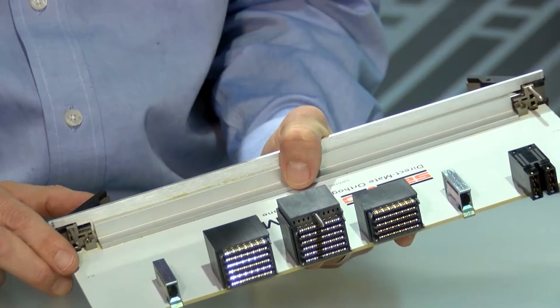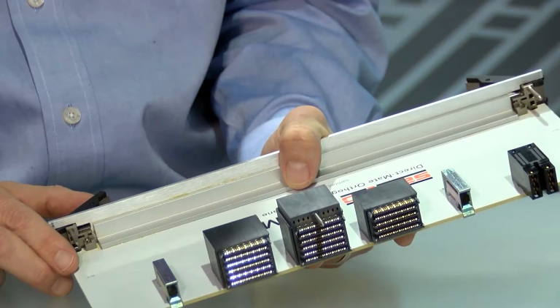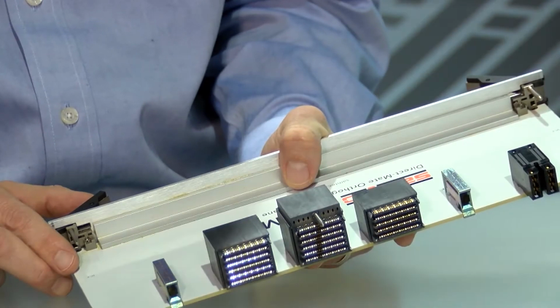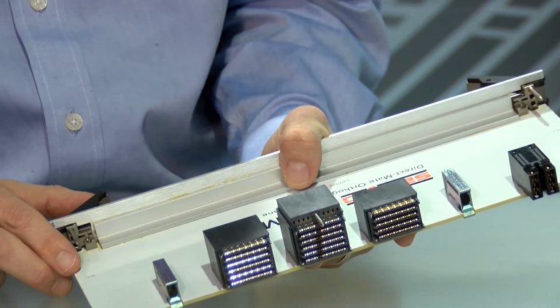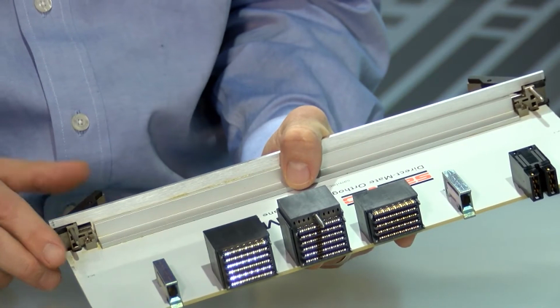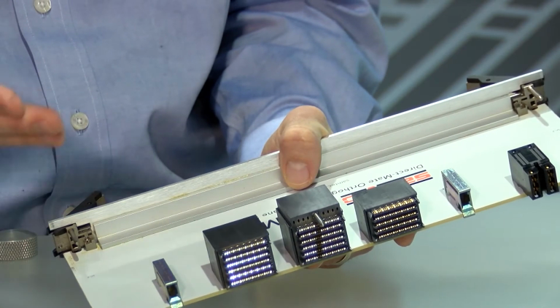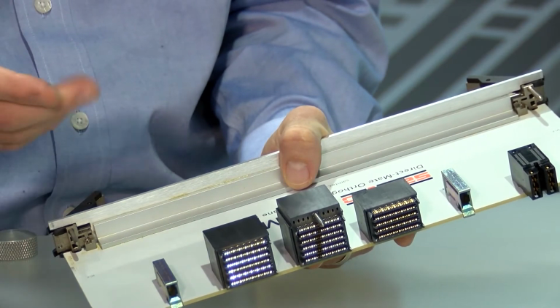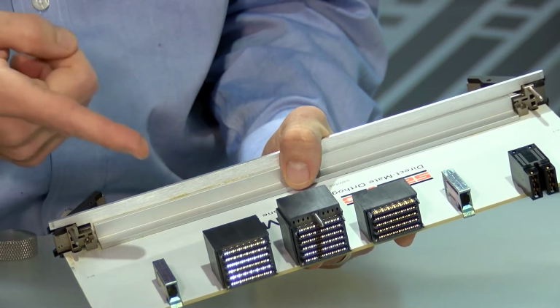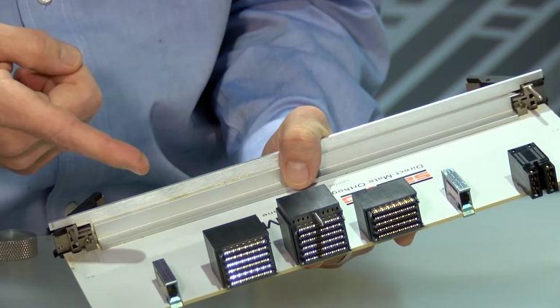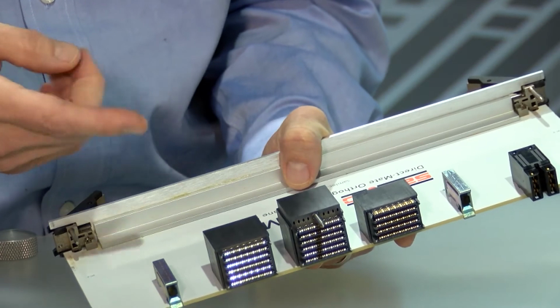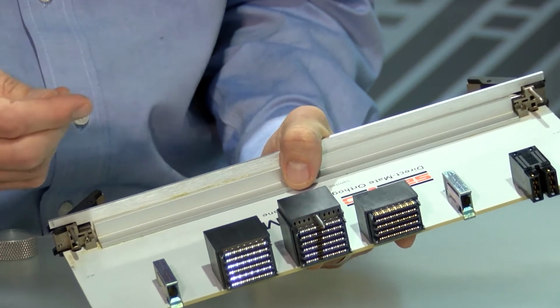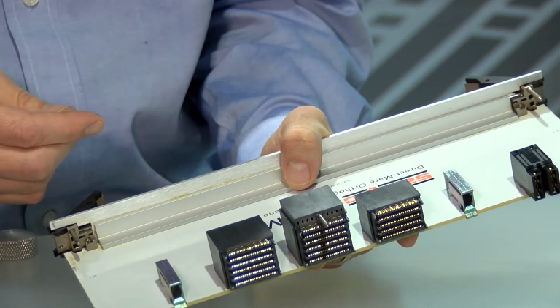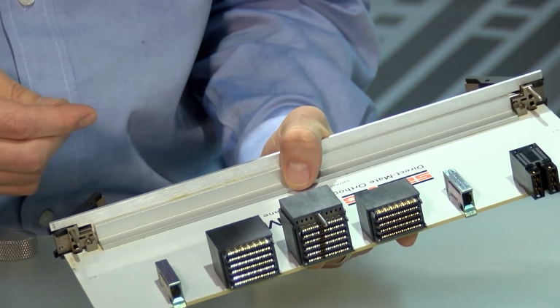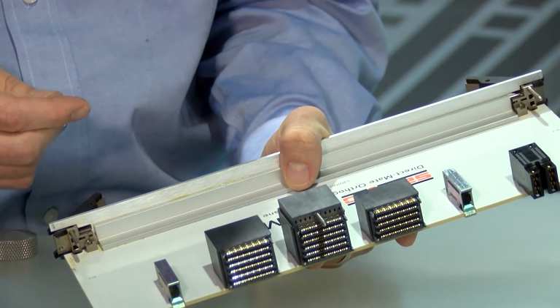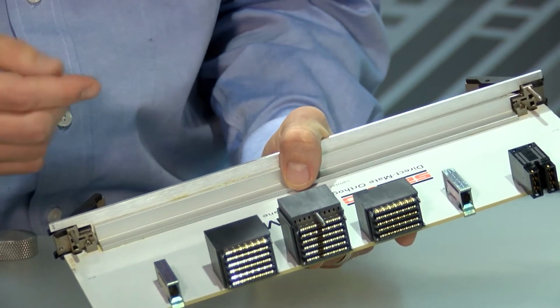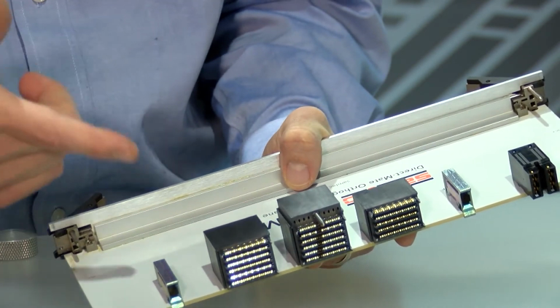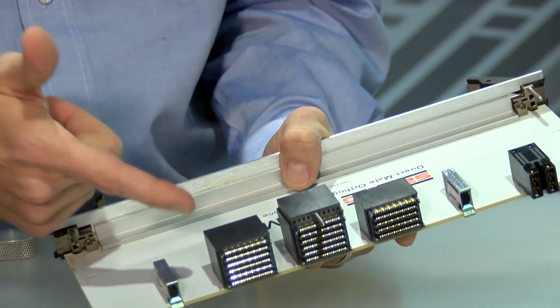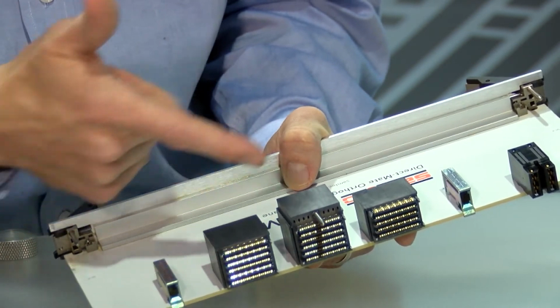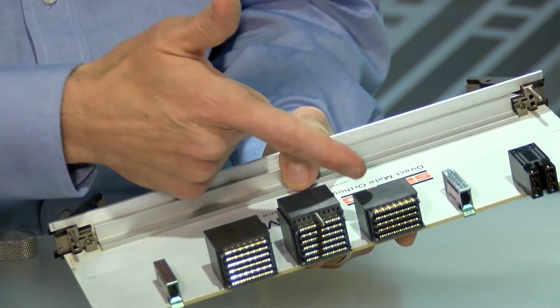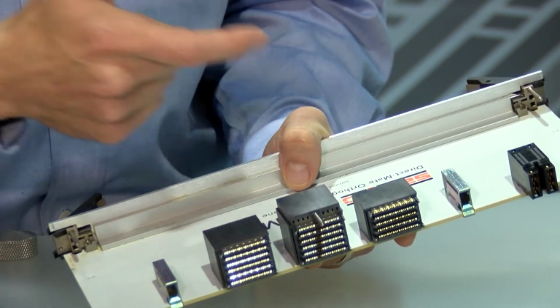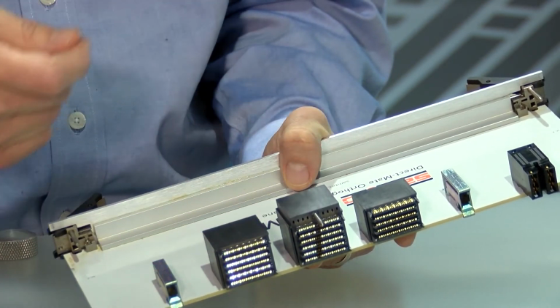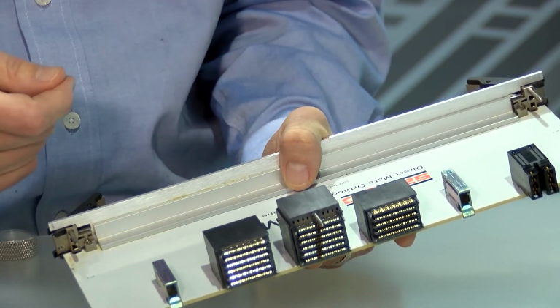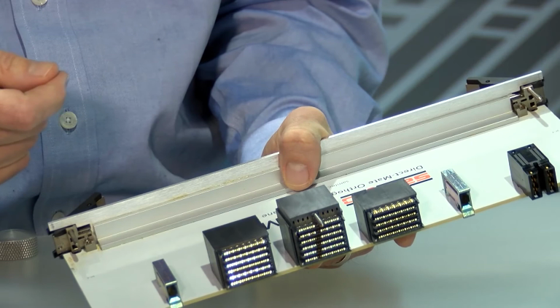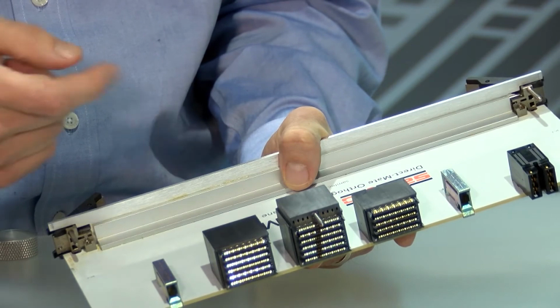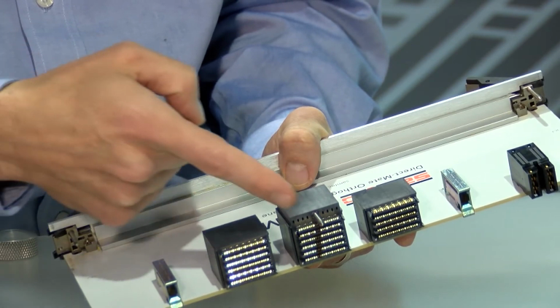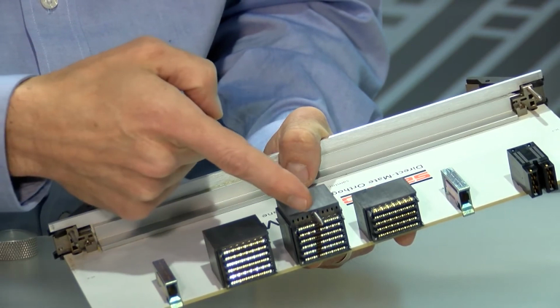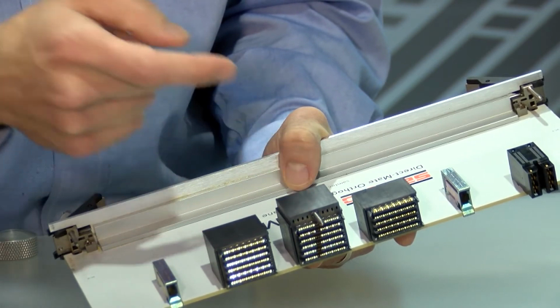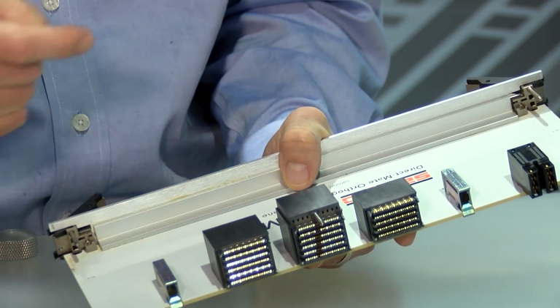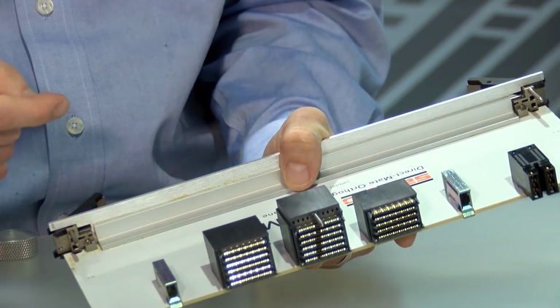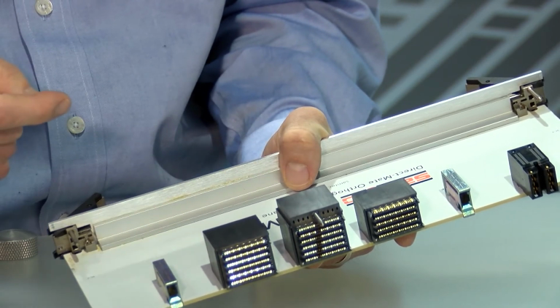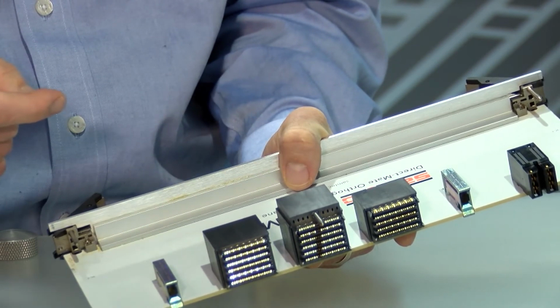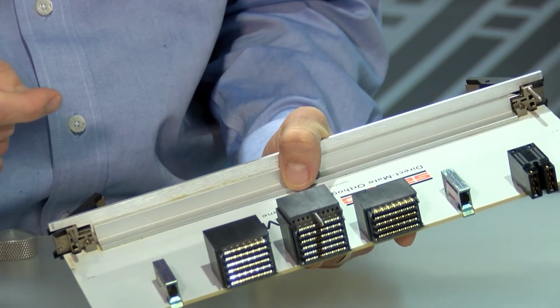Samtech's Examax DMO system is the EBDM RA series. They're available in 6 pair and 6, 8, 10, and 12 columns, with guide pin and screw mount options available.